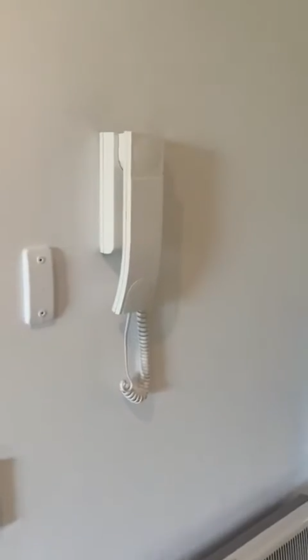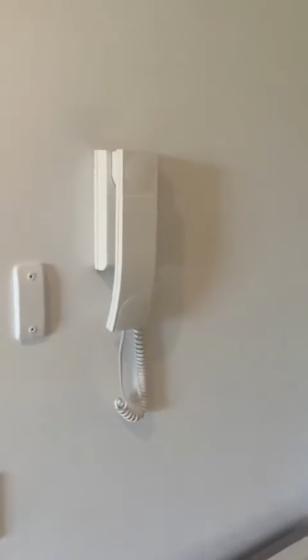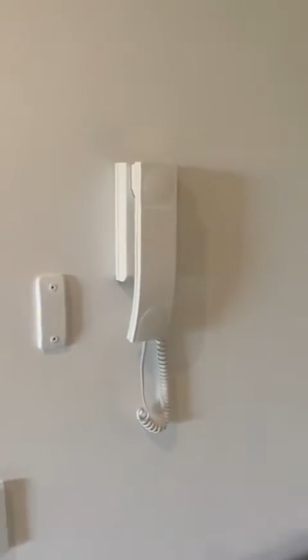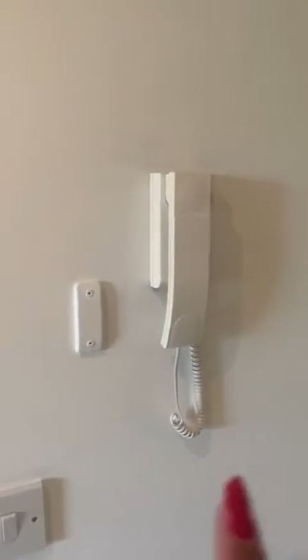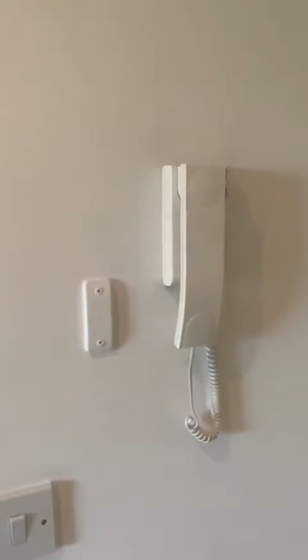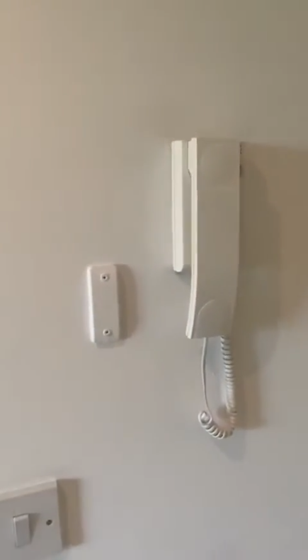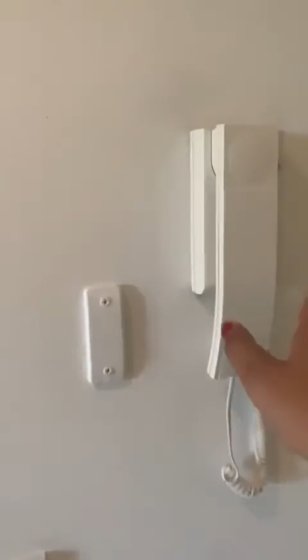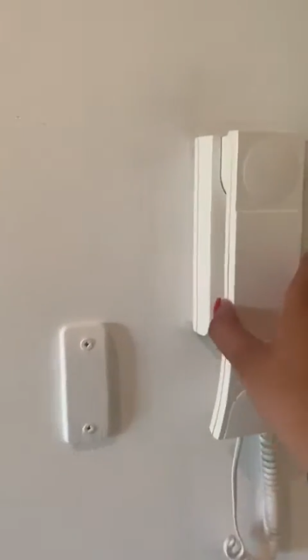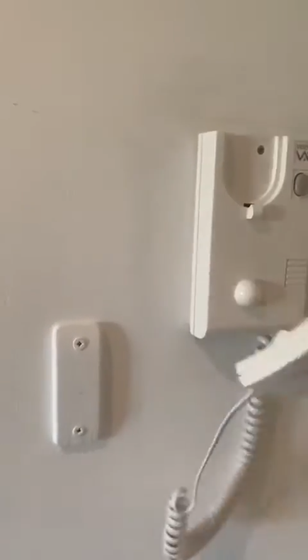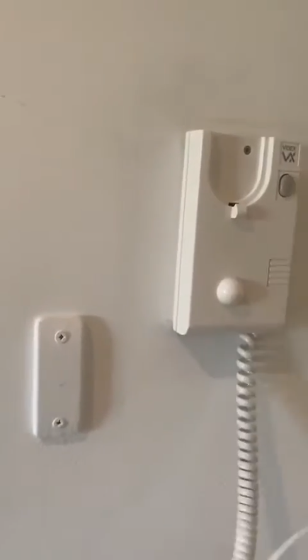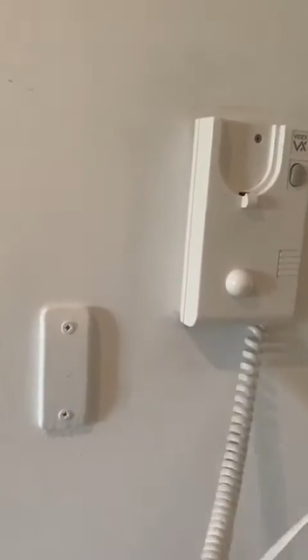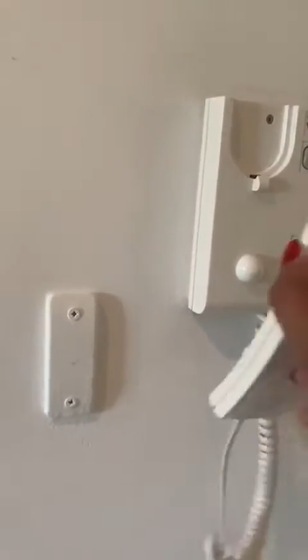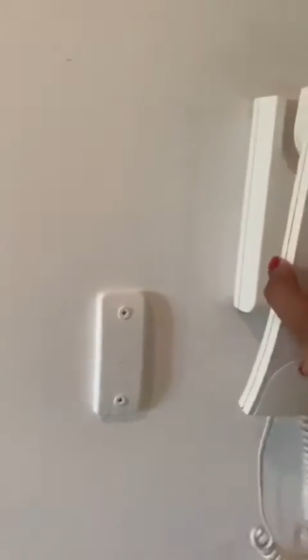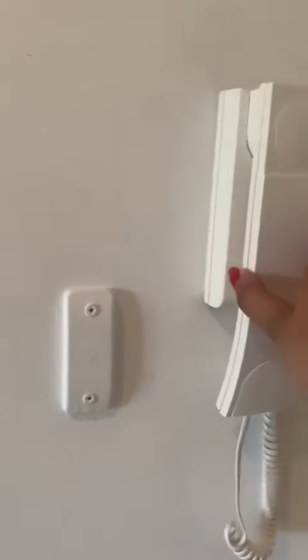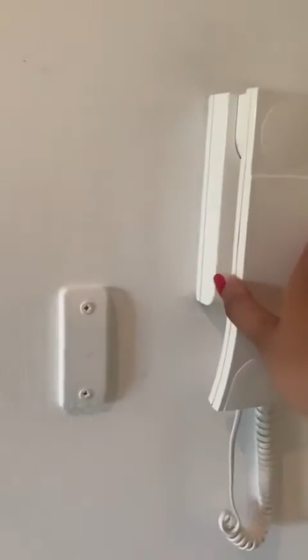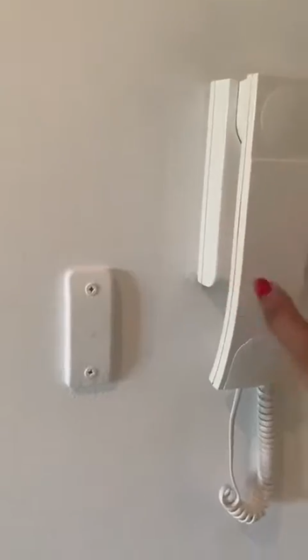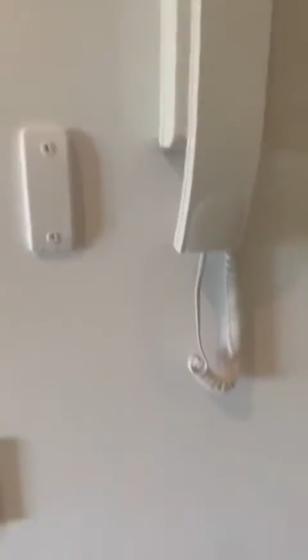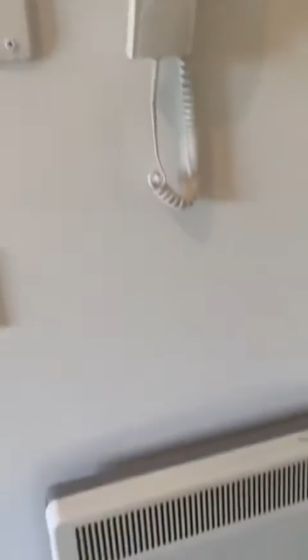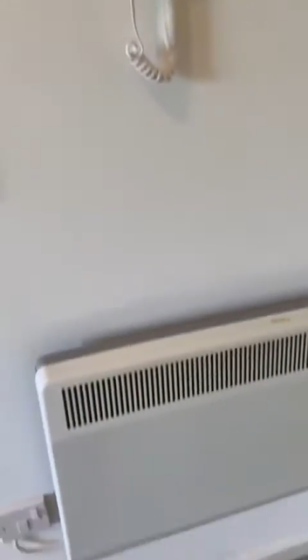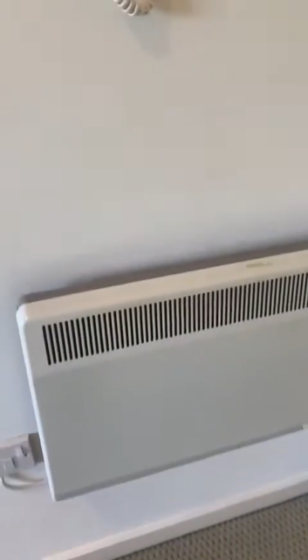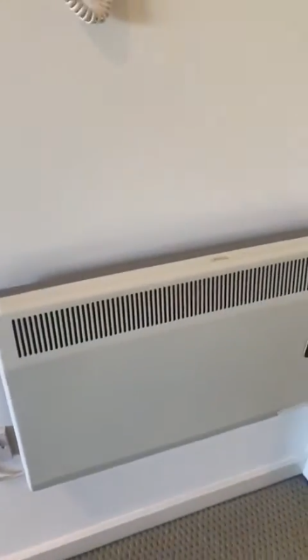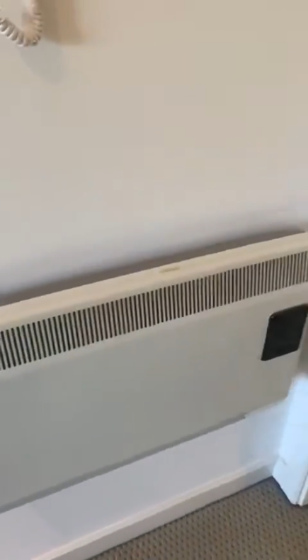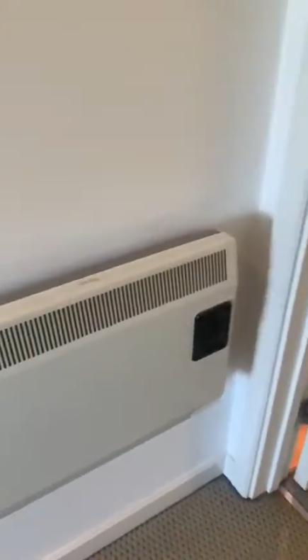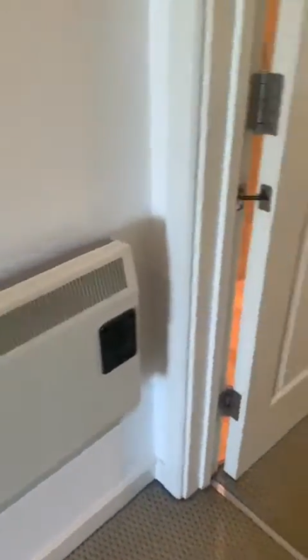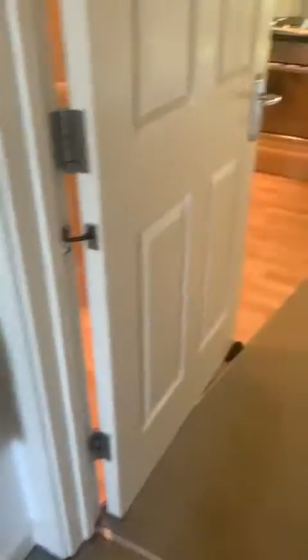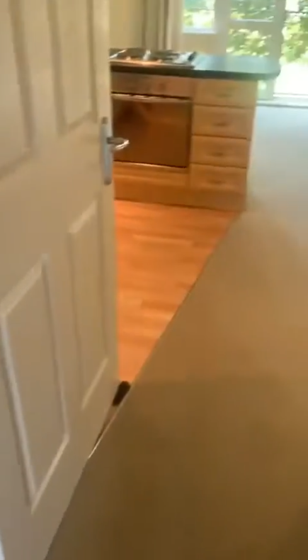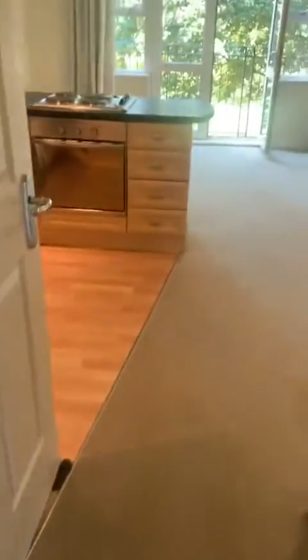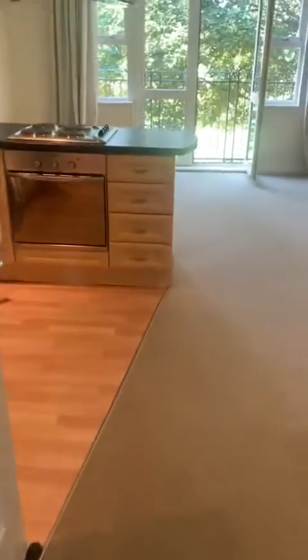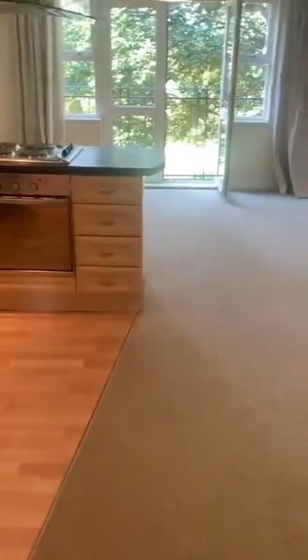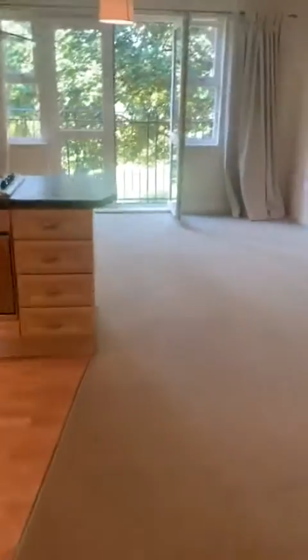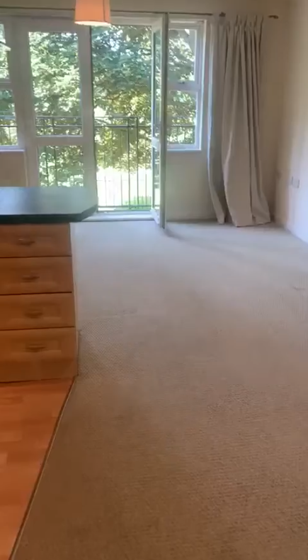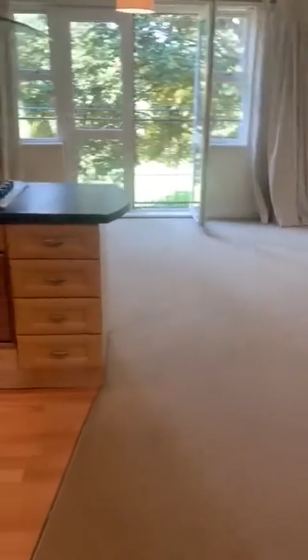This is an intercom service. Another heater for your hallway. Then we go into the living room and kitchen area.